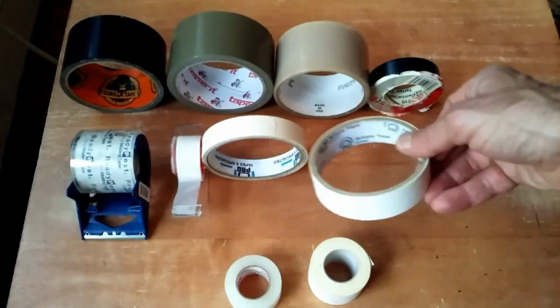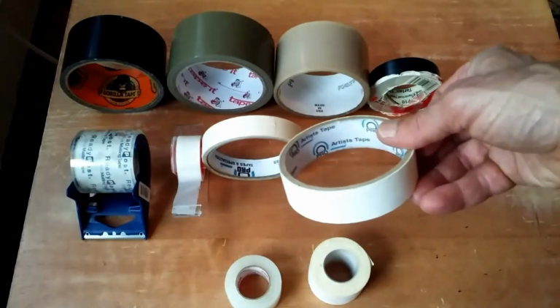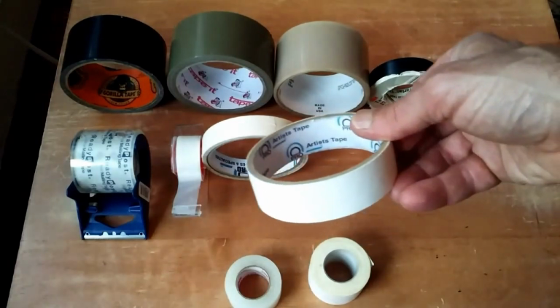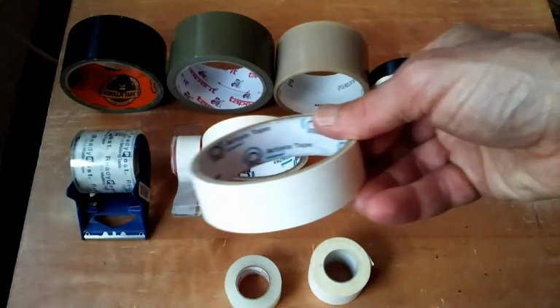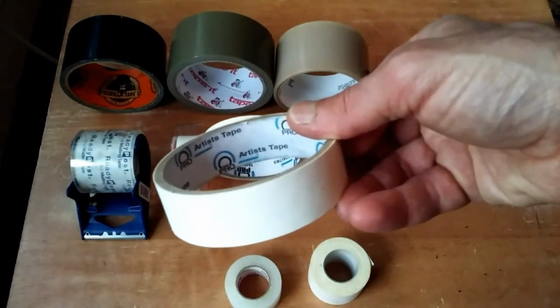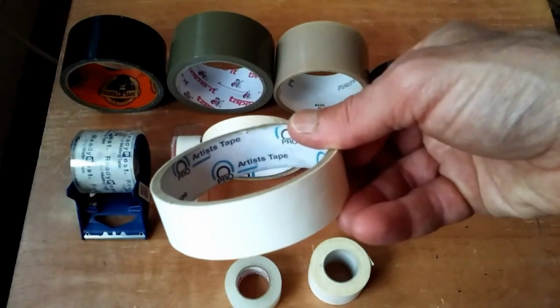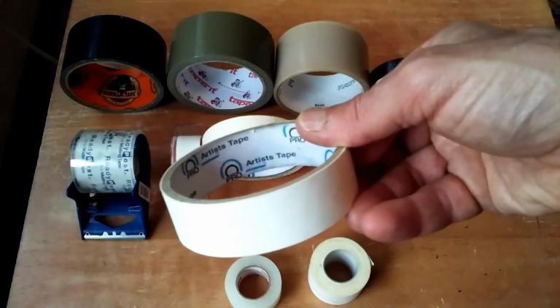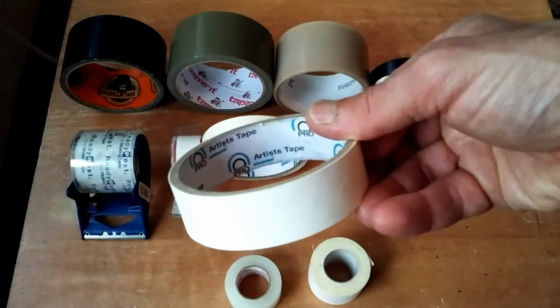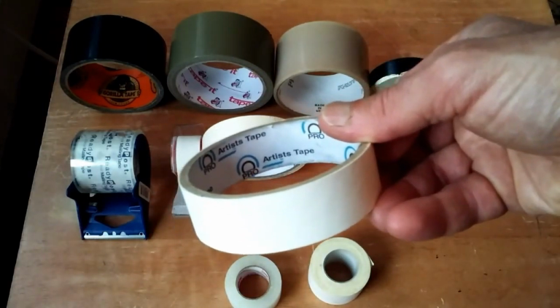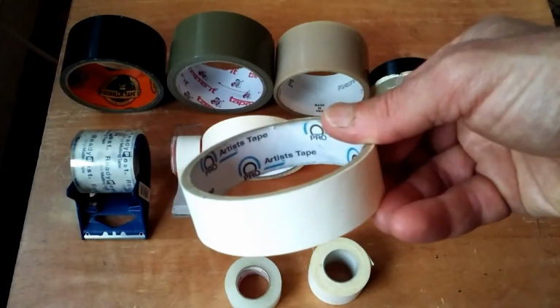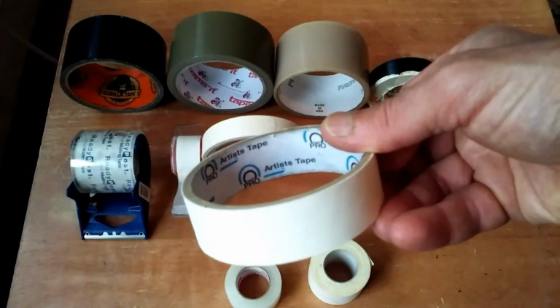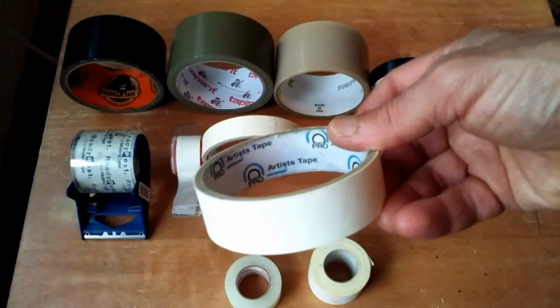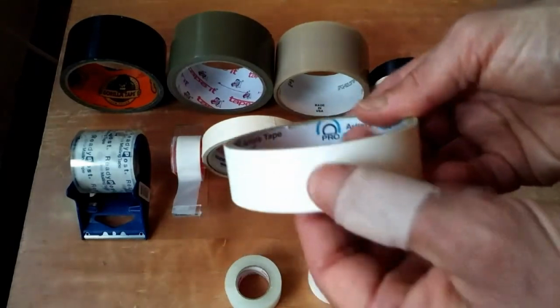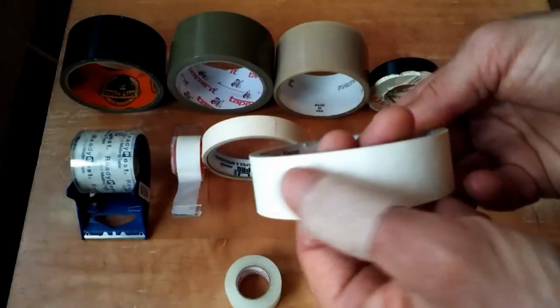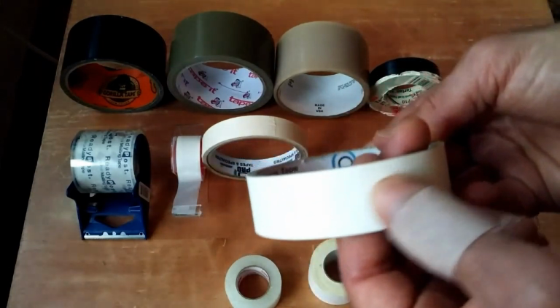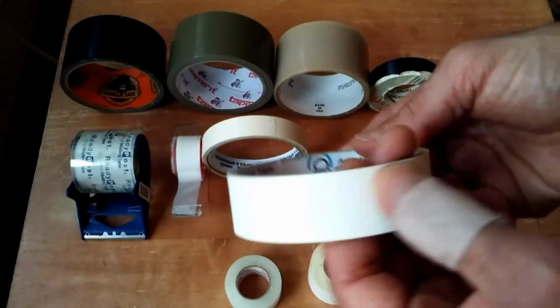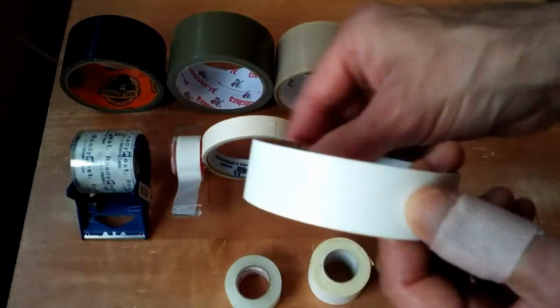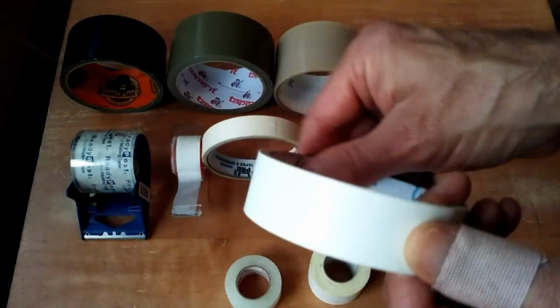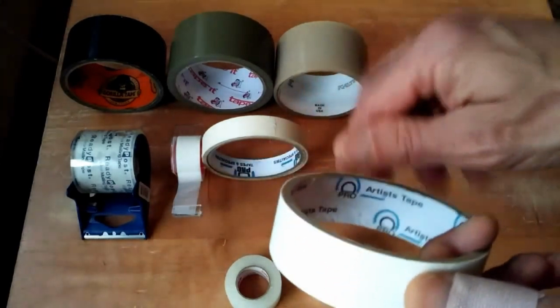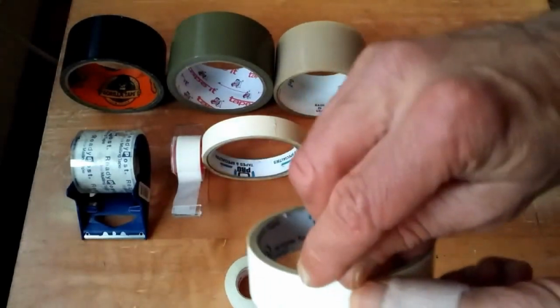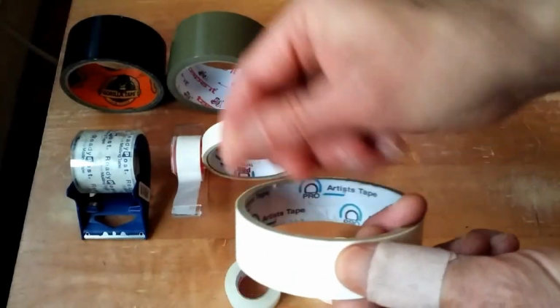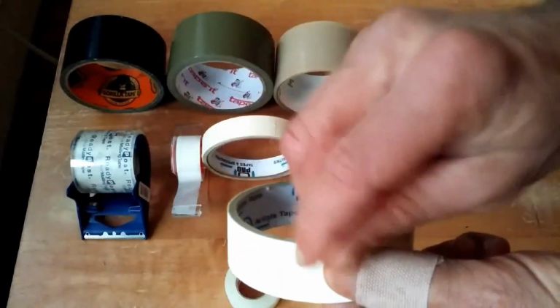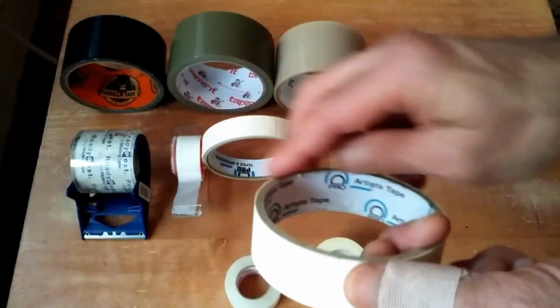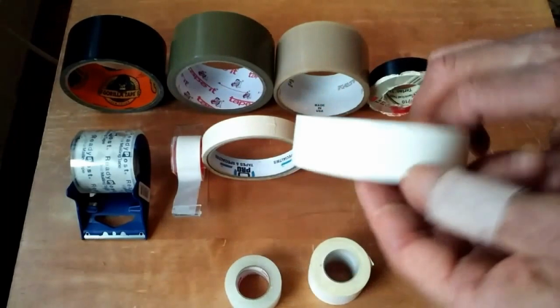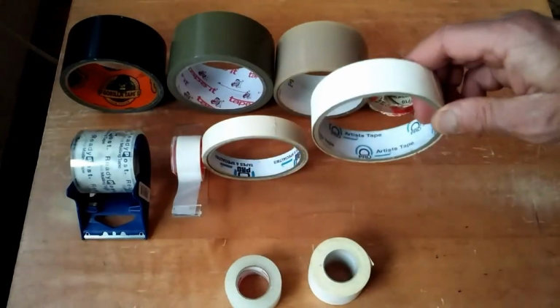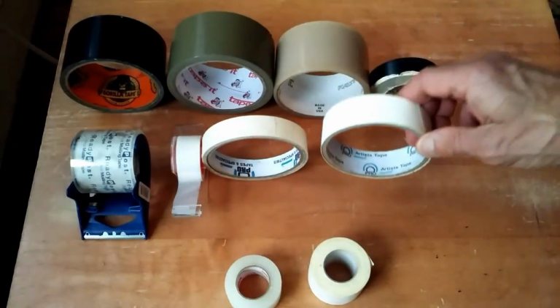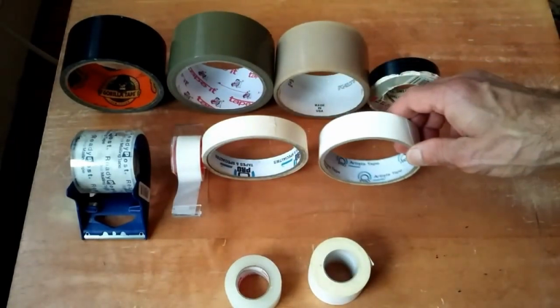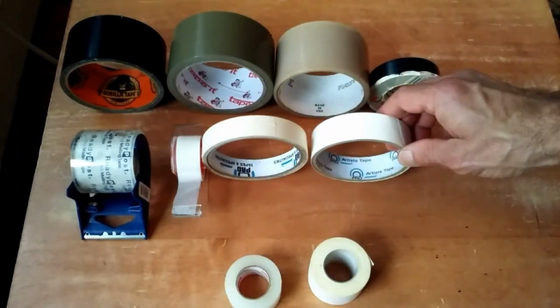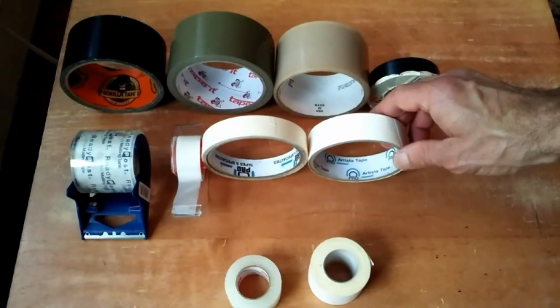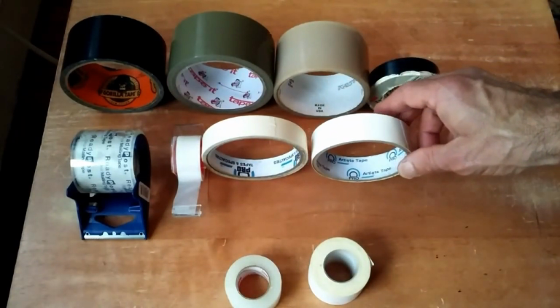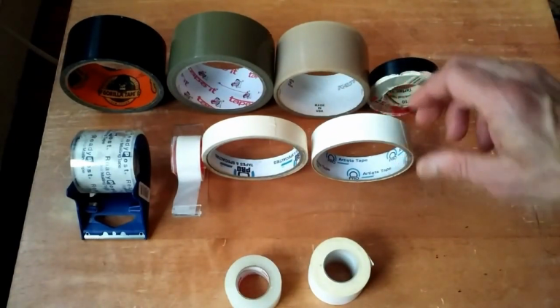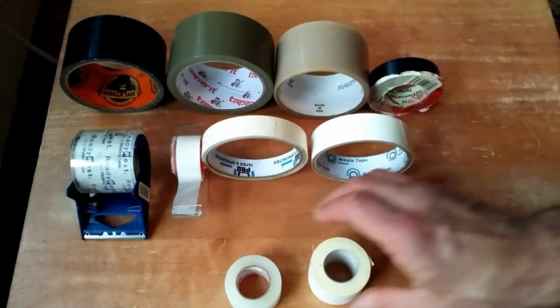But if you want a more specialty tape, there is artist tape along the same lines as paper tape. It's got a smoother finish and it also peels off very easily. It's a low tack tape — you can find this anywhere at art stores.